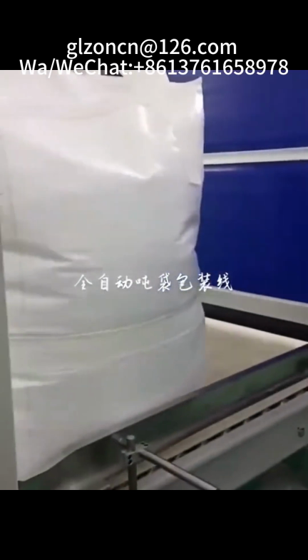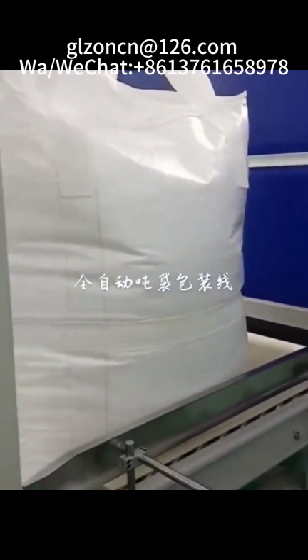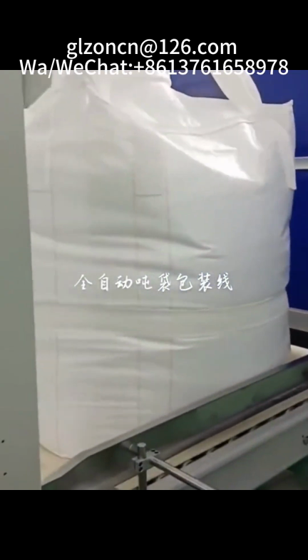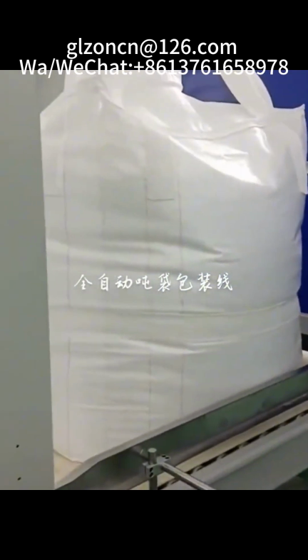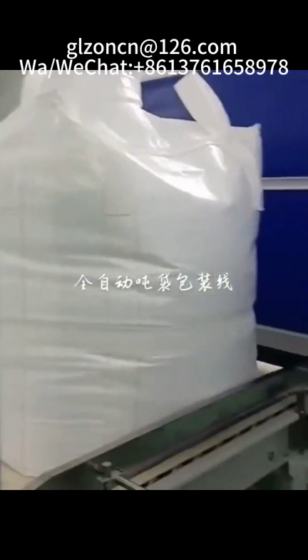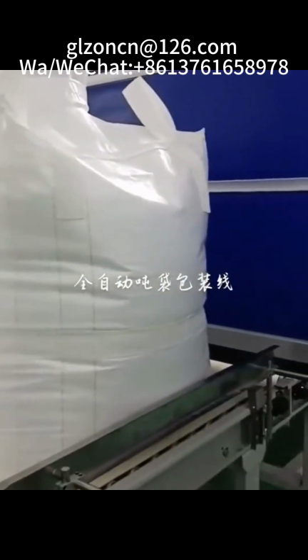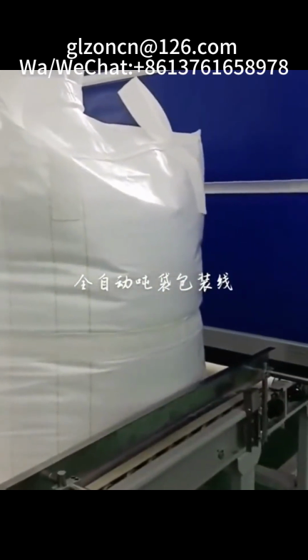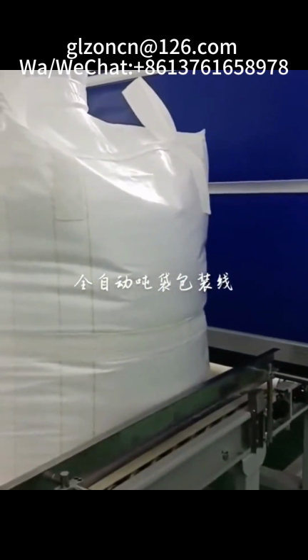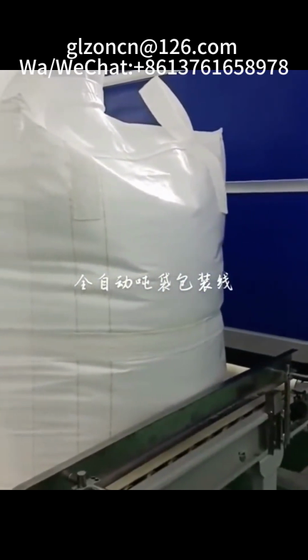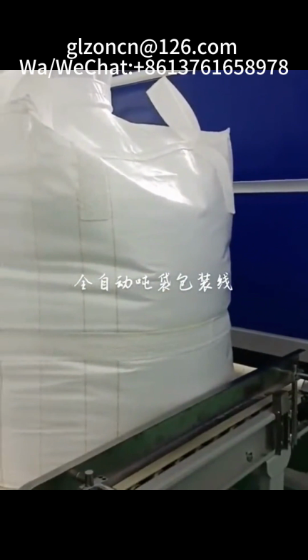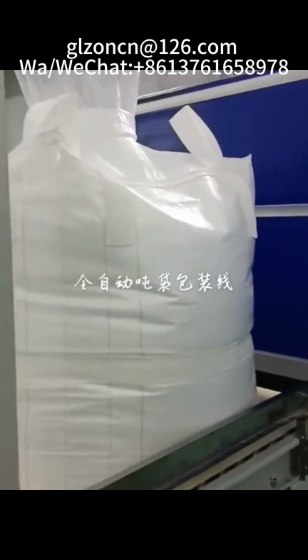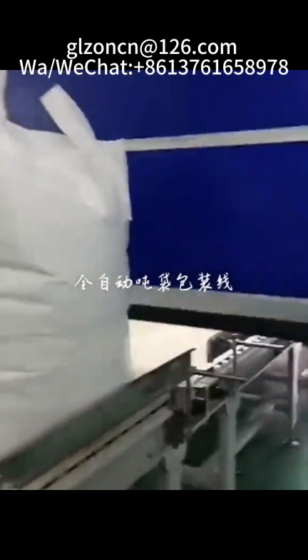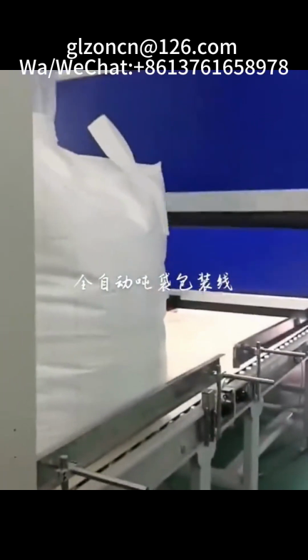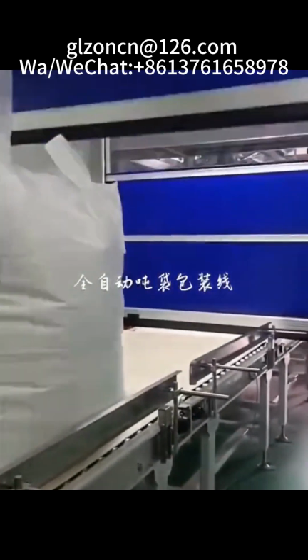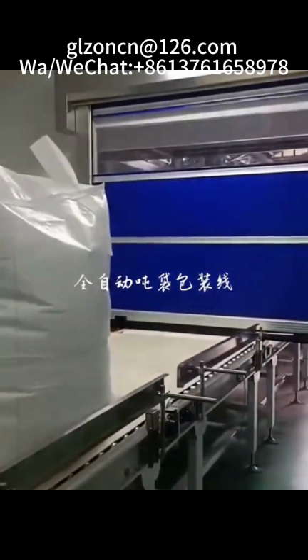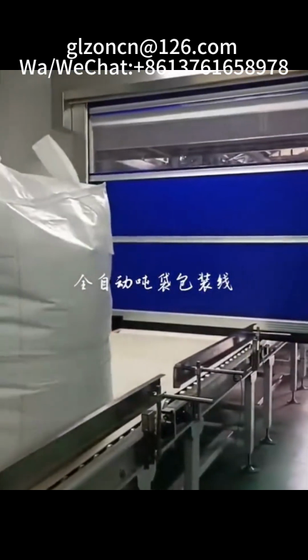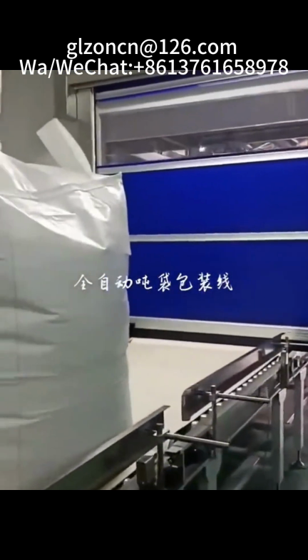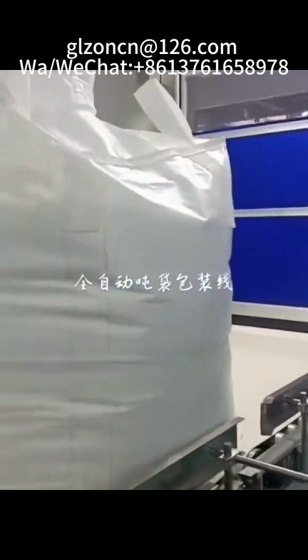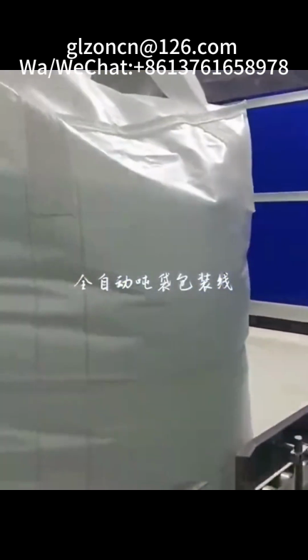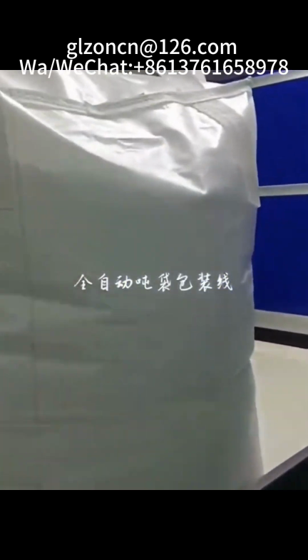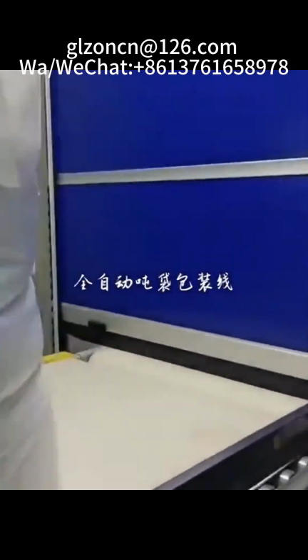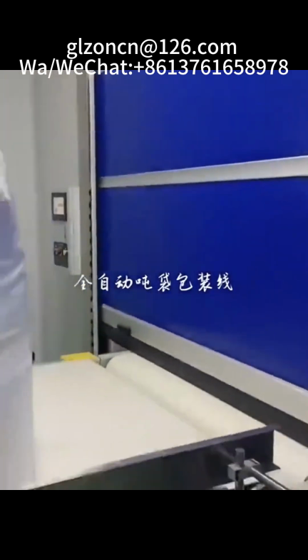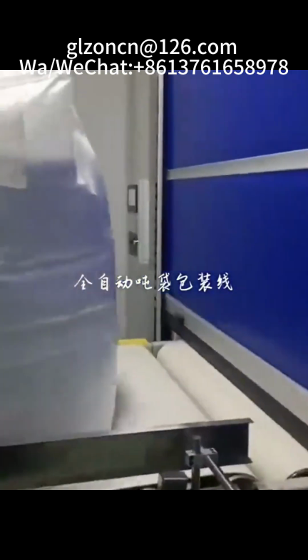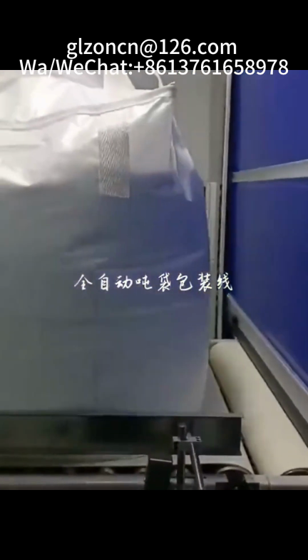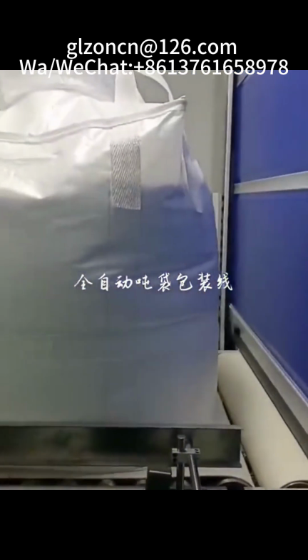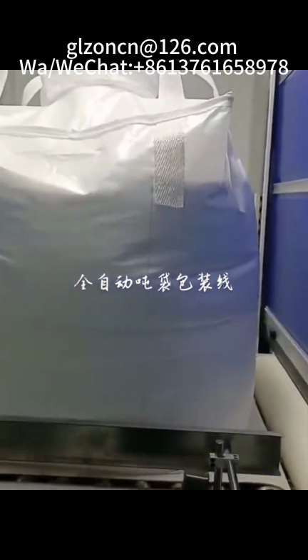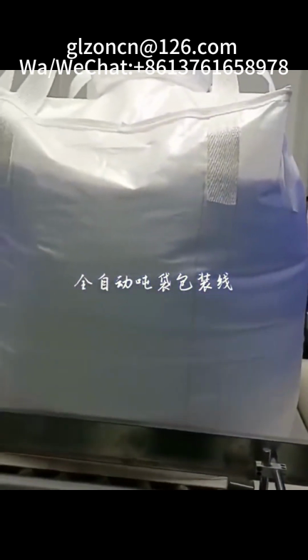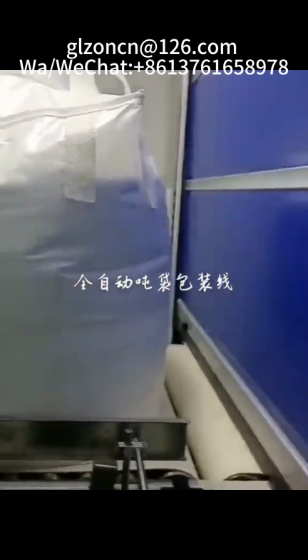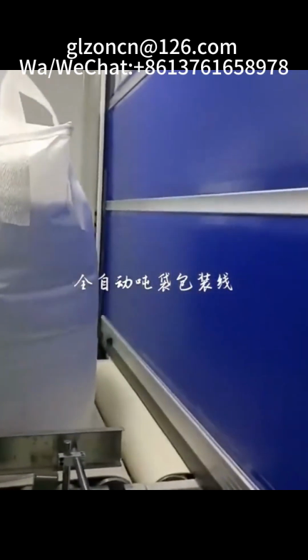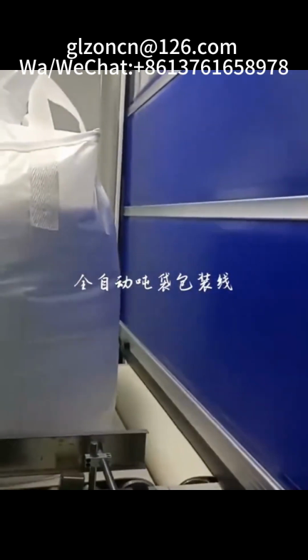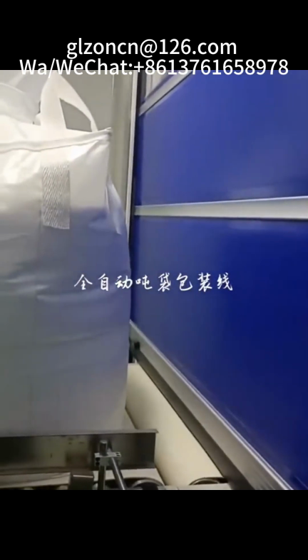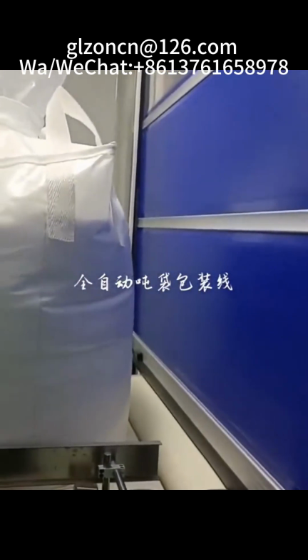Main structure of ton bag packaging machine includes: pneumatic hook clamping system, air filling and air return mechanism, feed metering control mechanism, hydraulic lifting mechanism, conveyor roller, electrical control, etc.